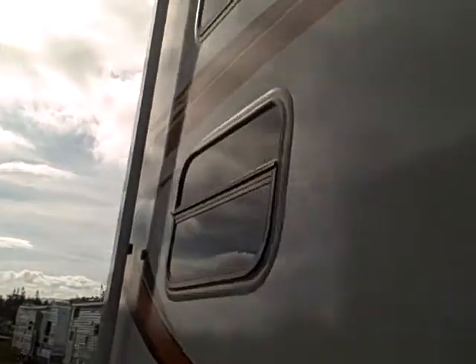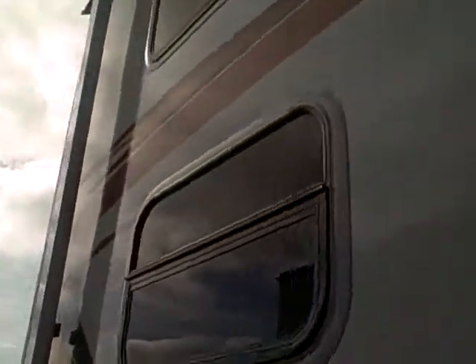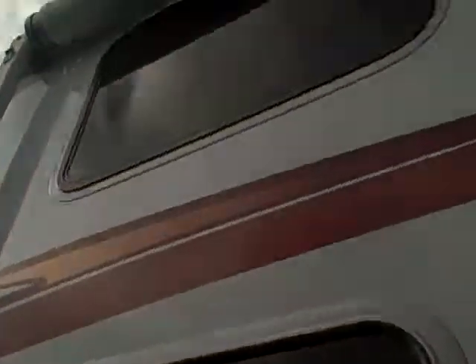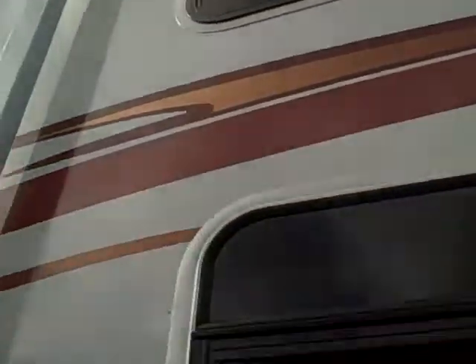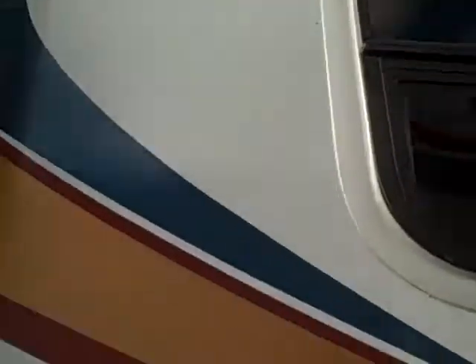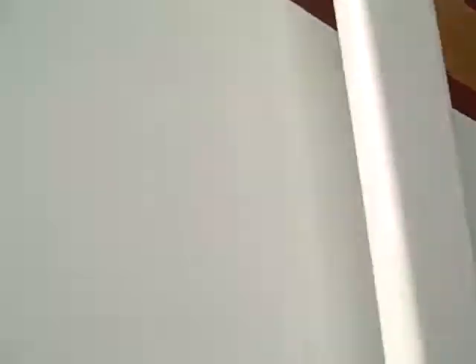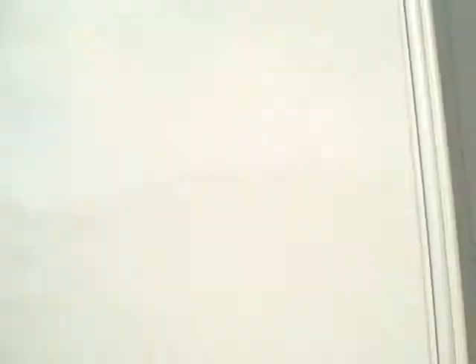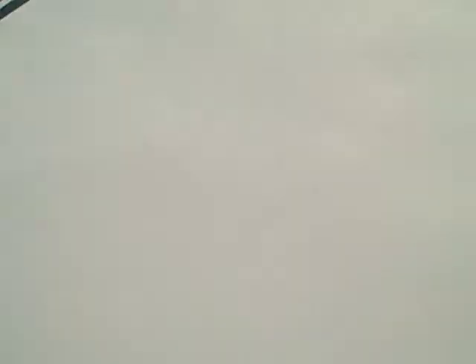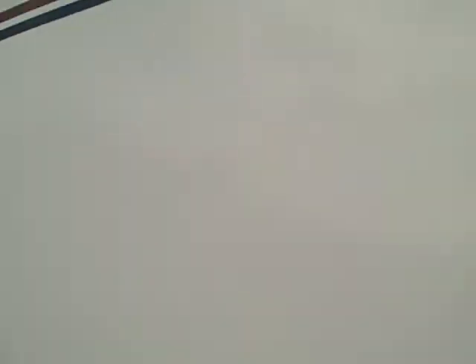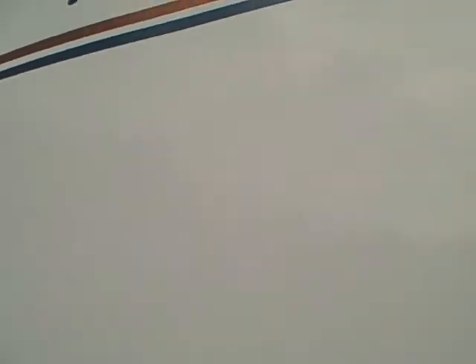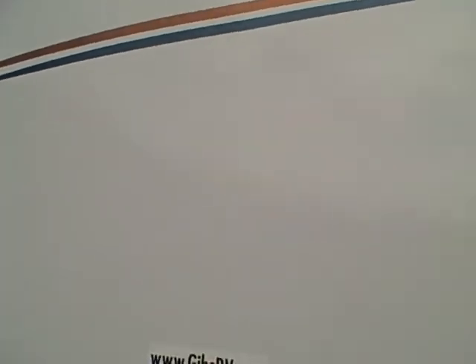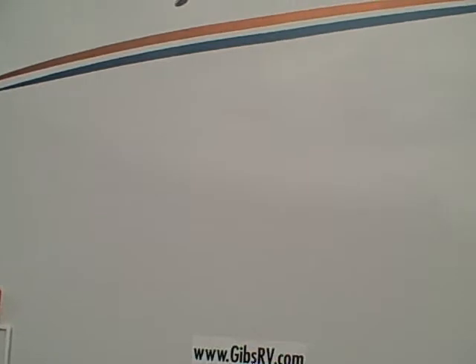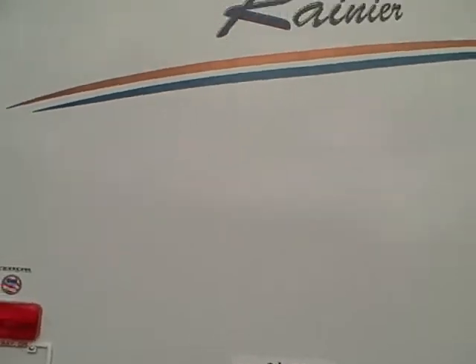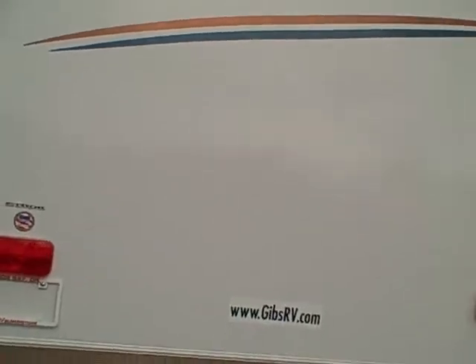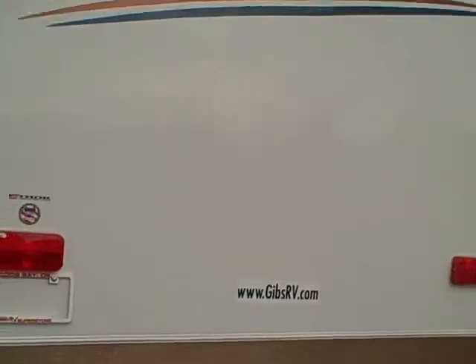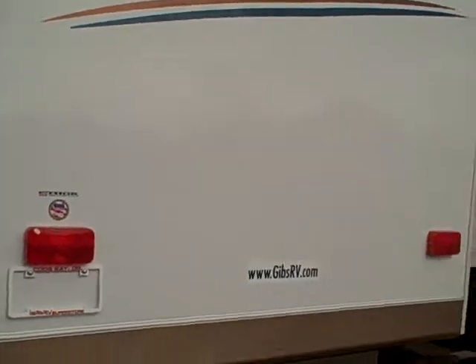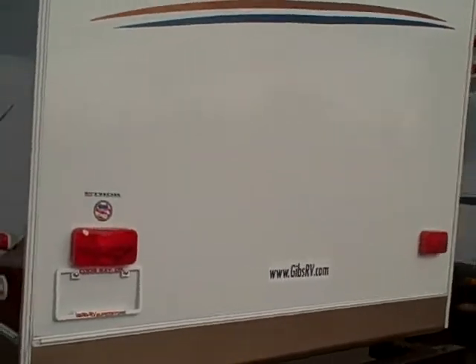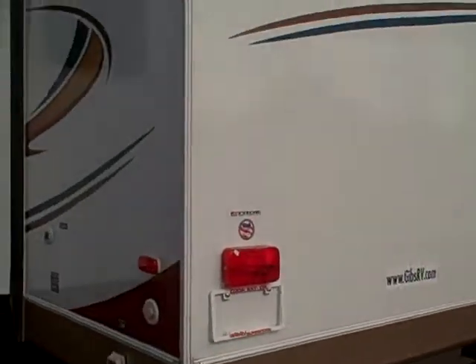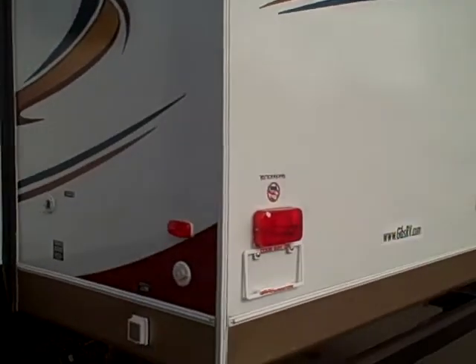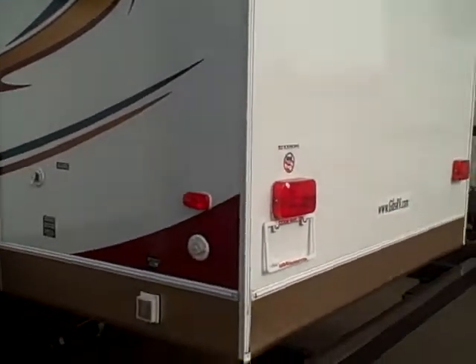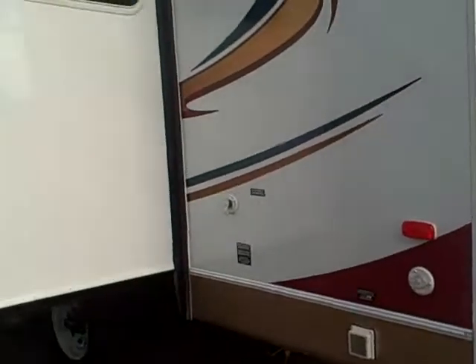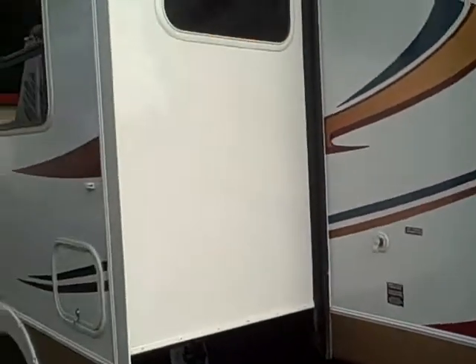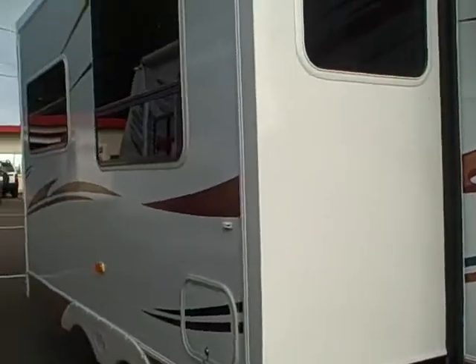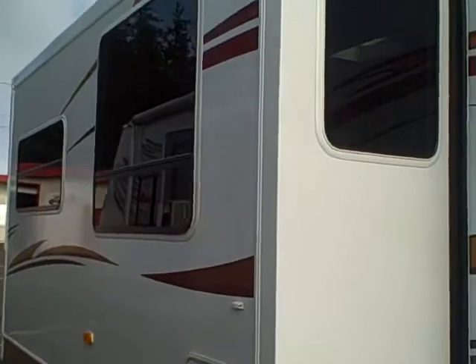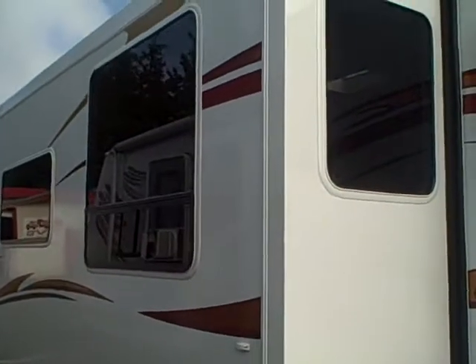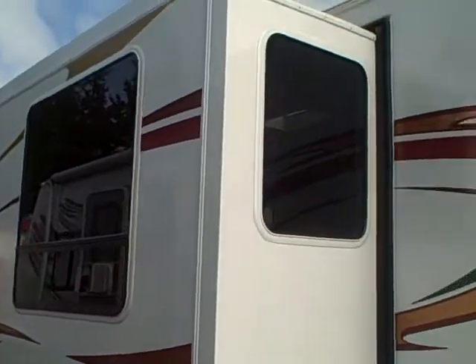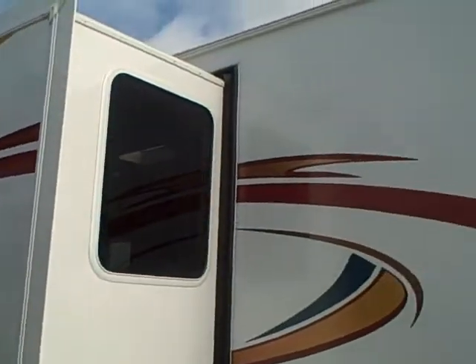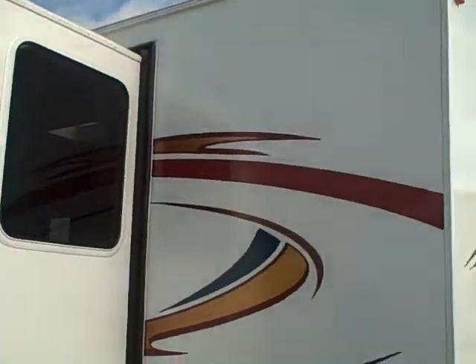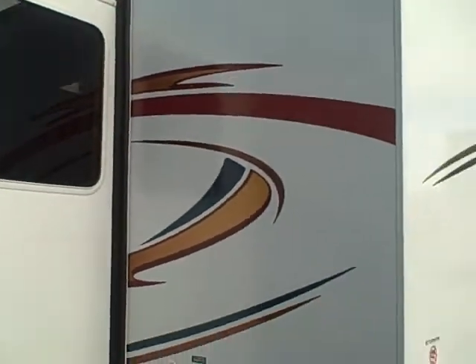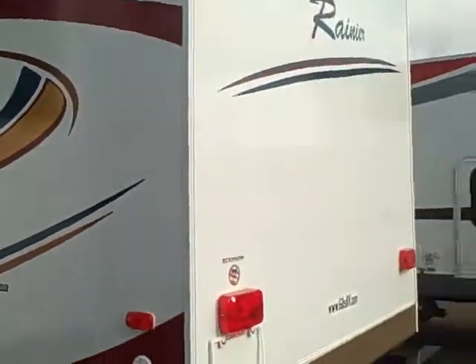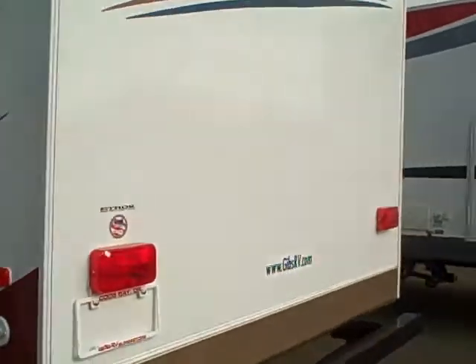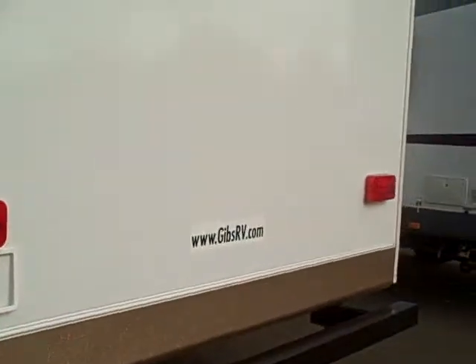Back here, you've got some portal windows for the bunk beds toward the rear. This is a rear bath unit, so there's no window back here in the aft section of the coach. Just kind of walk around the whole thing so you can get a 360 view. Let's go ahead and take a look inside.